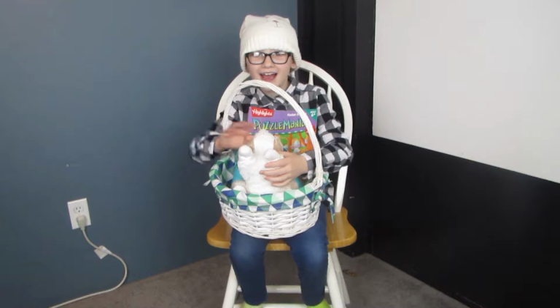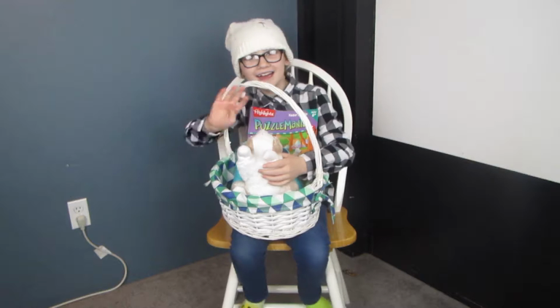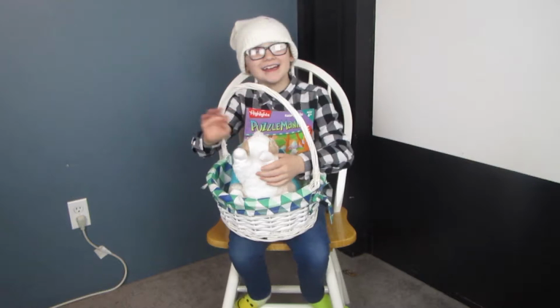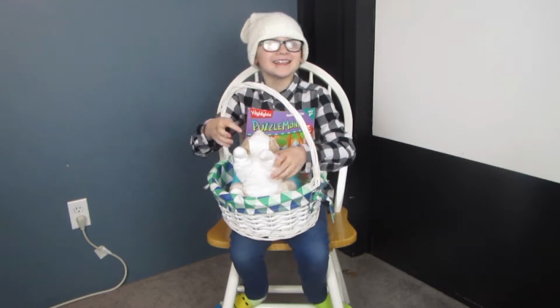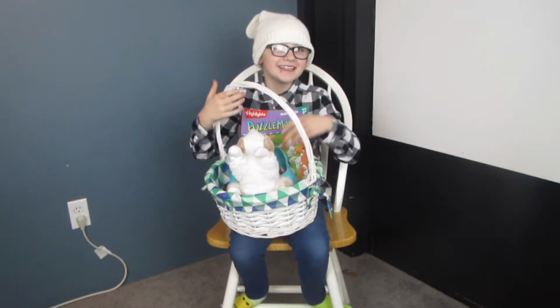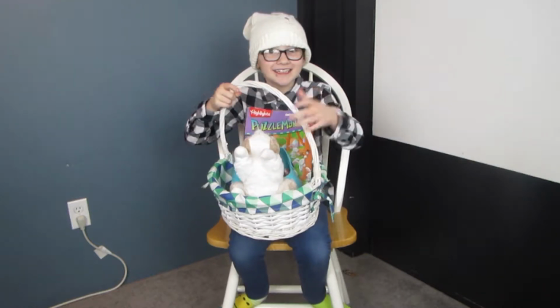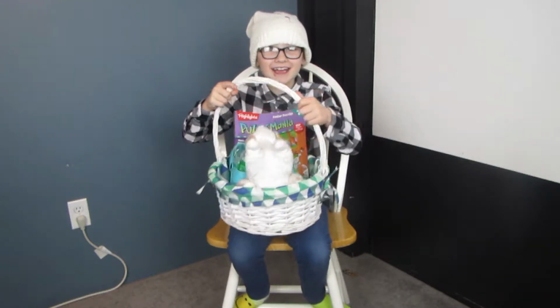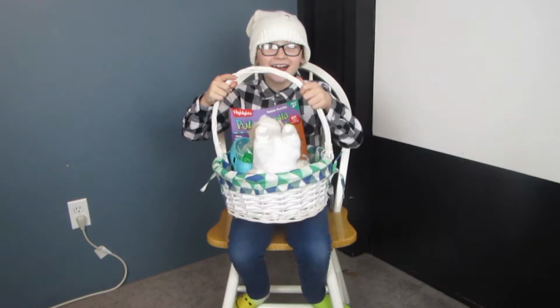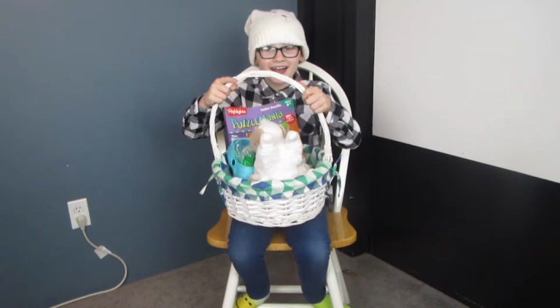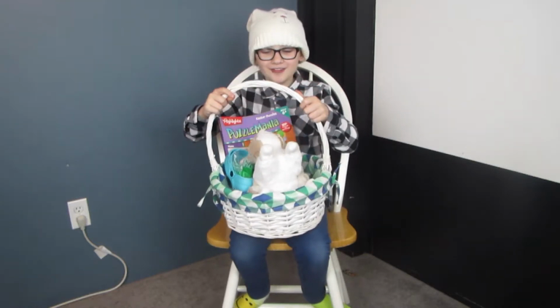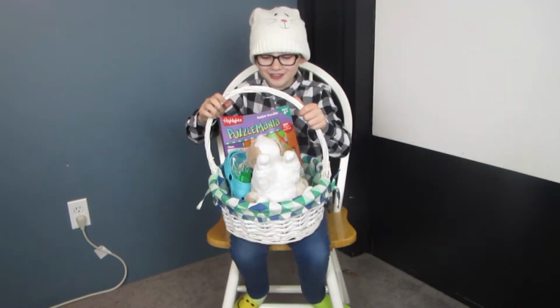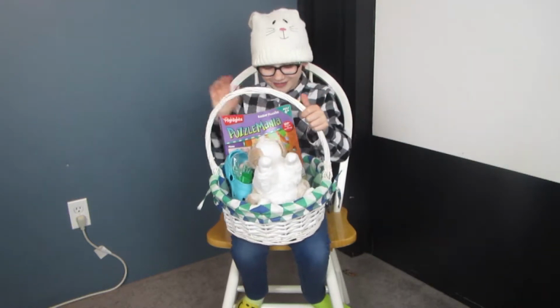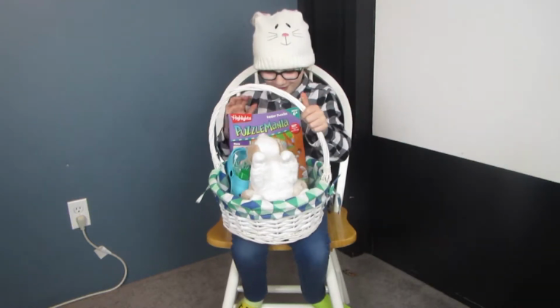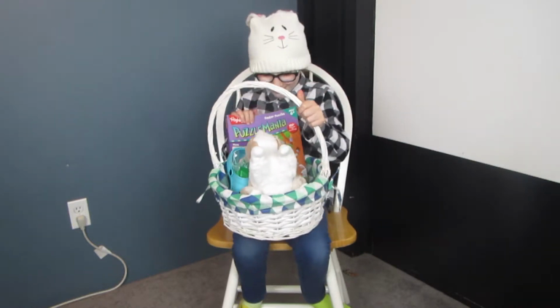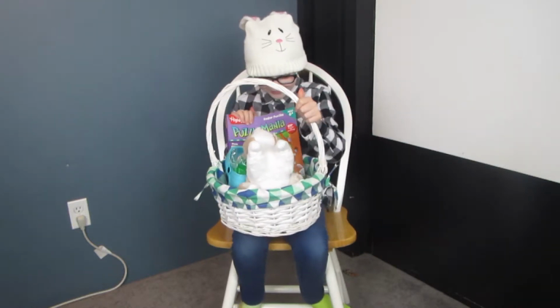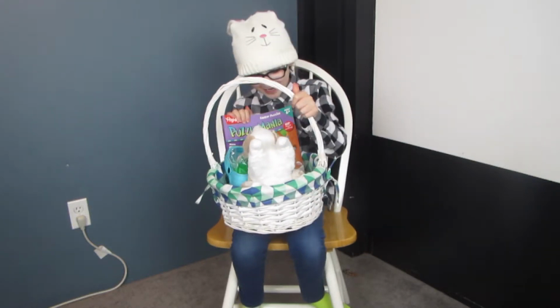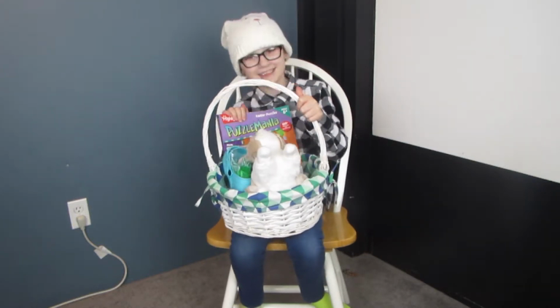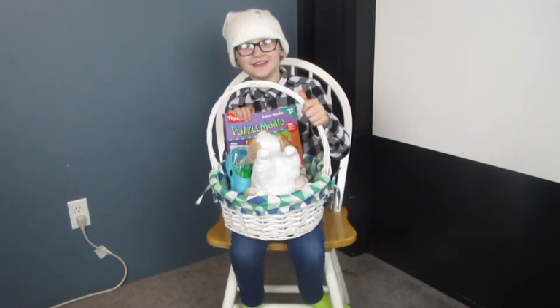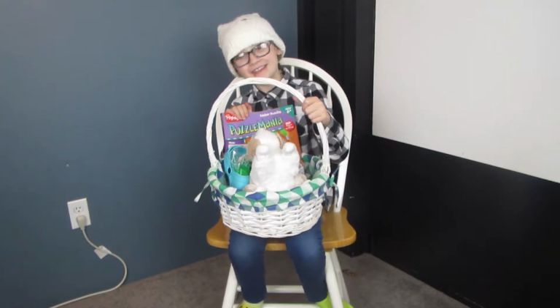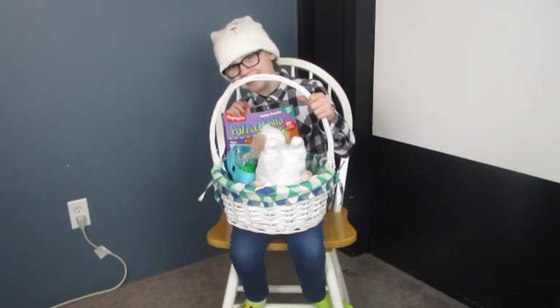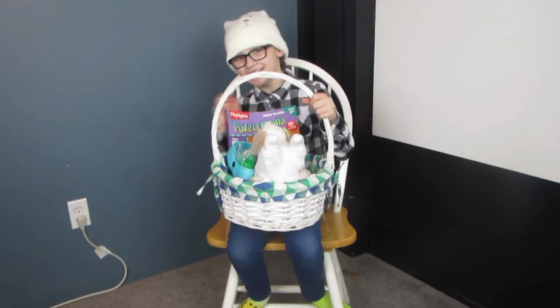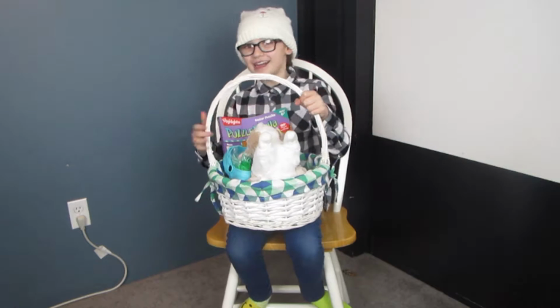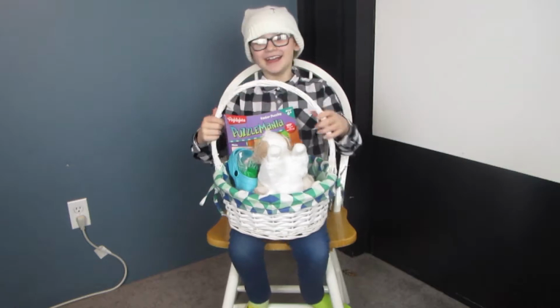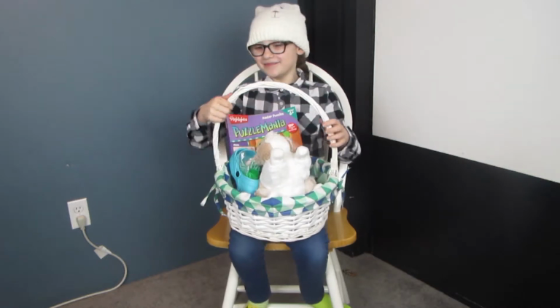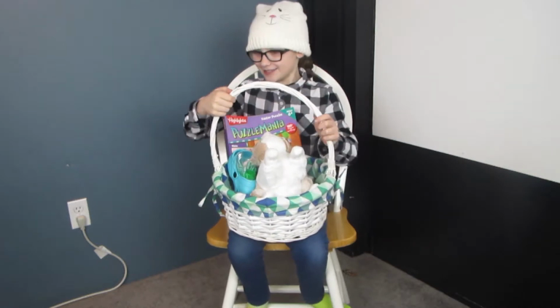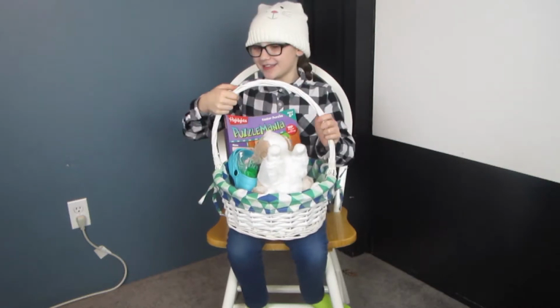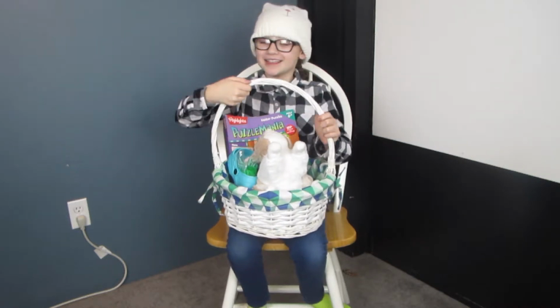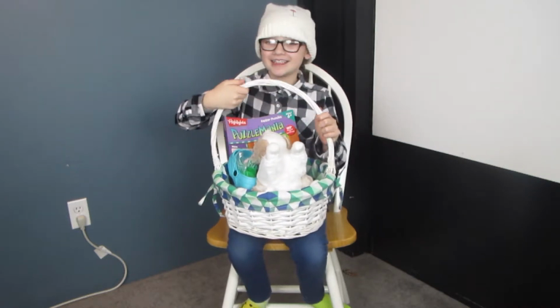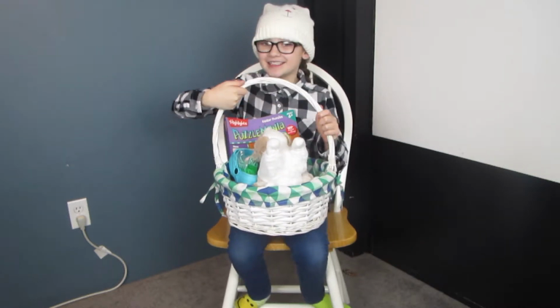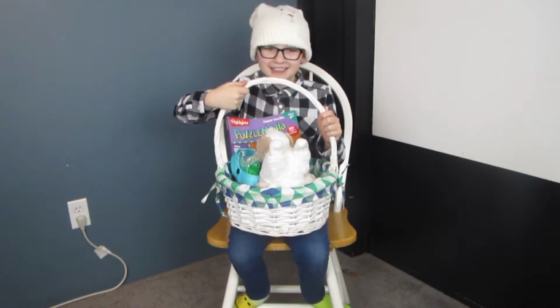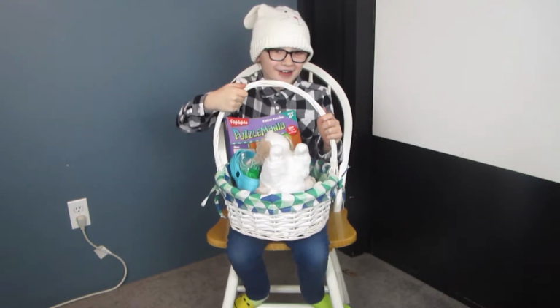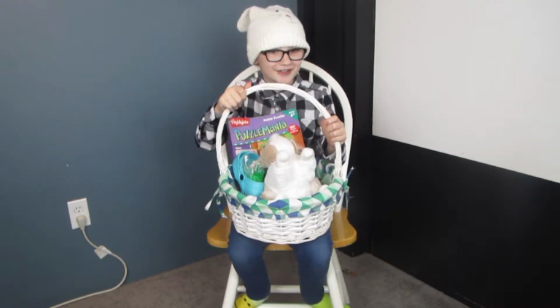Hi guys, today I'm going to do a haul of what I got for Easter. I have more stuff than this, it's just that haul.